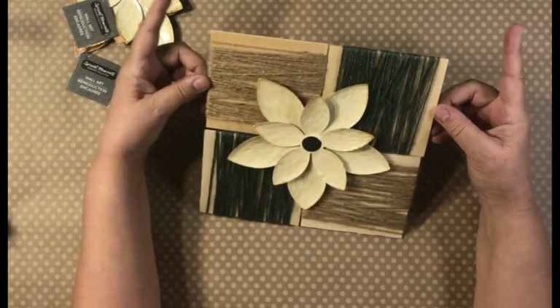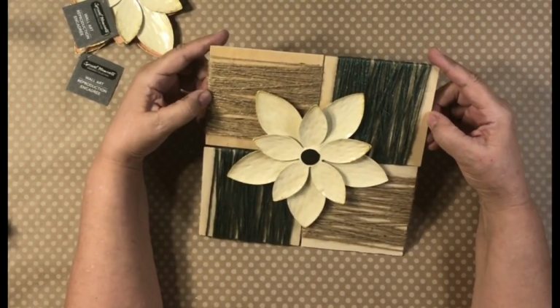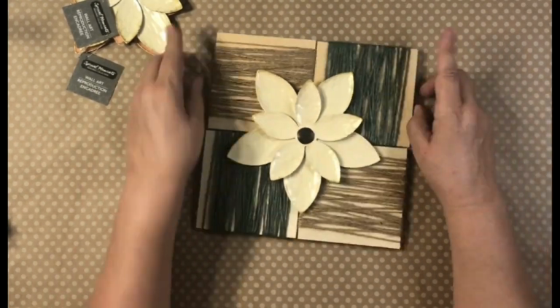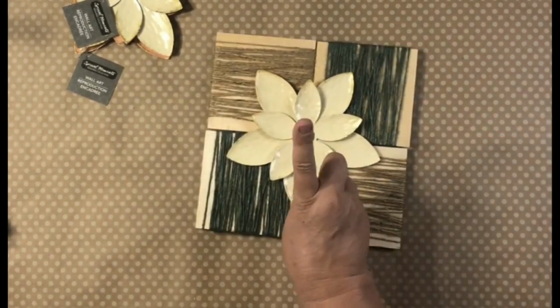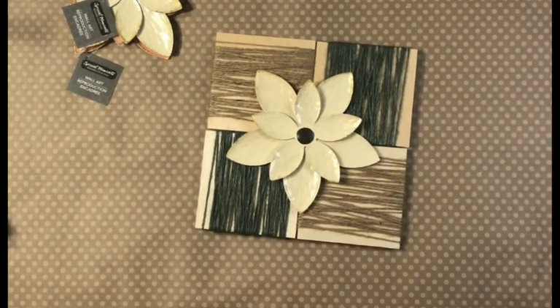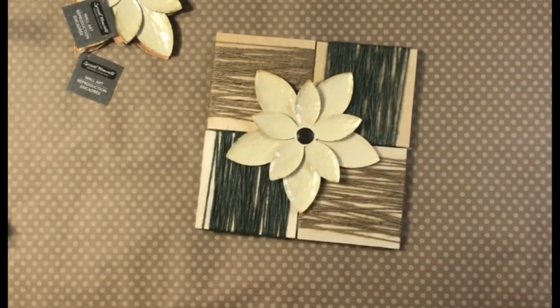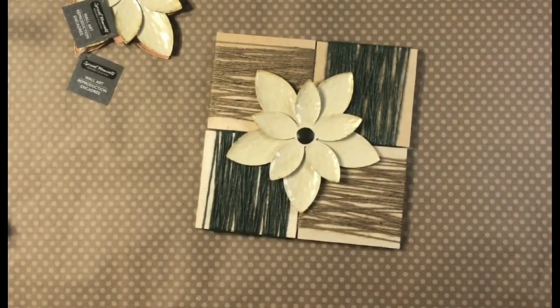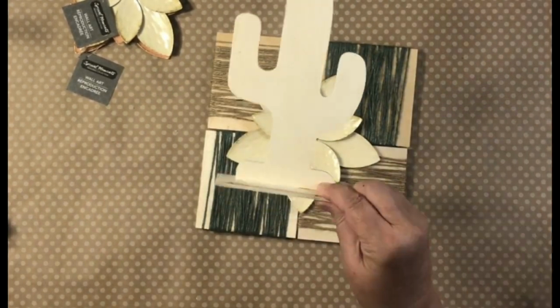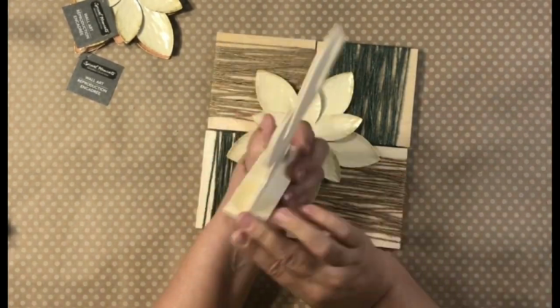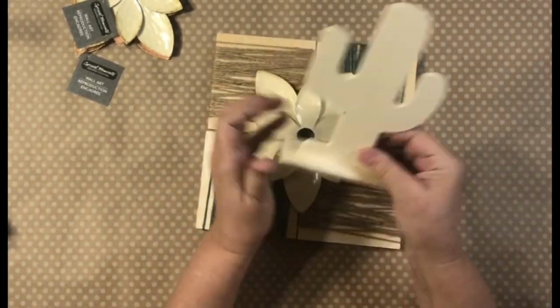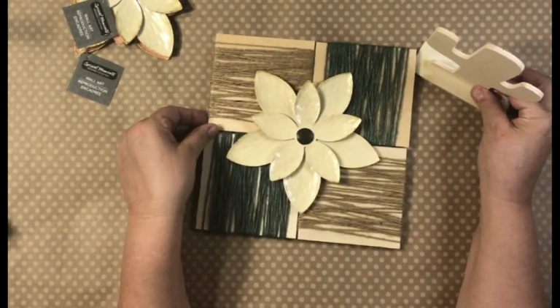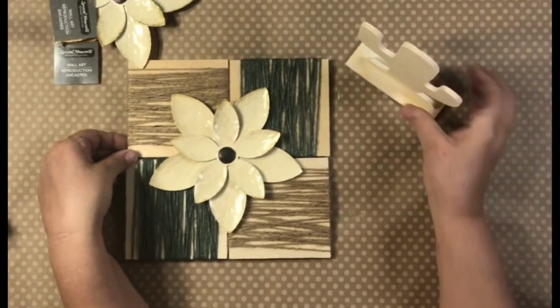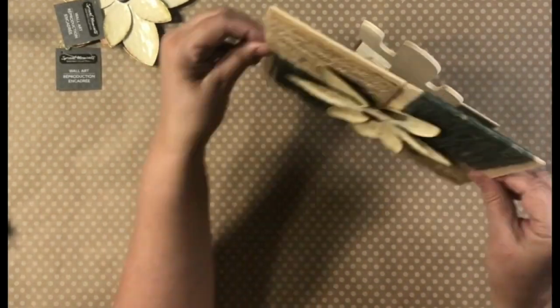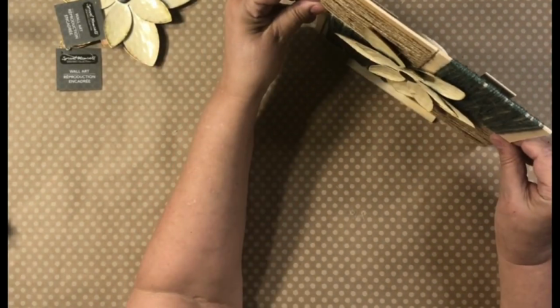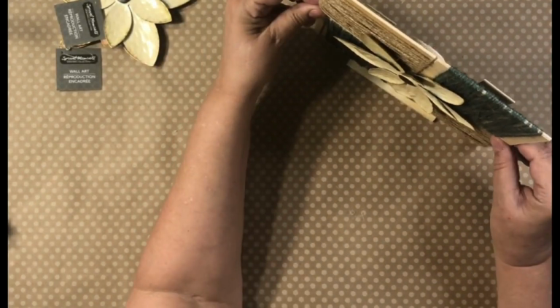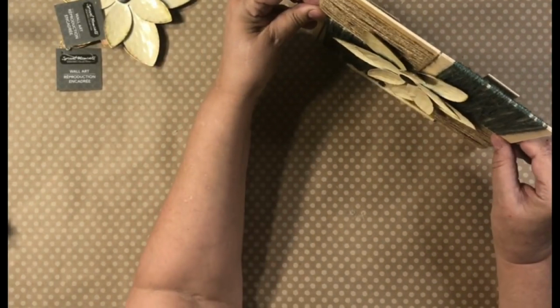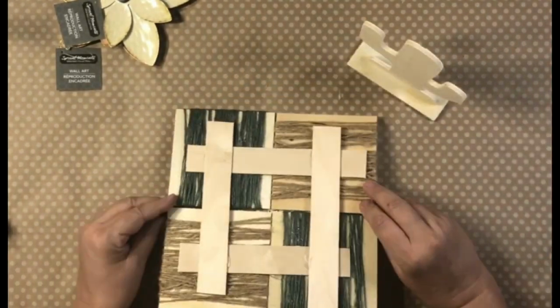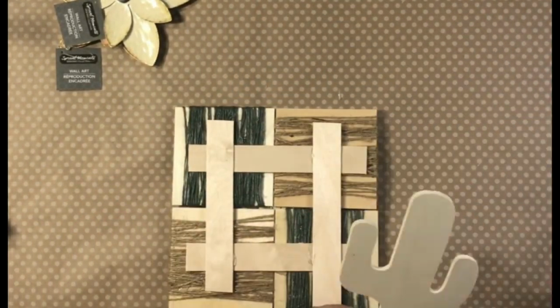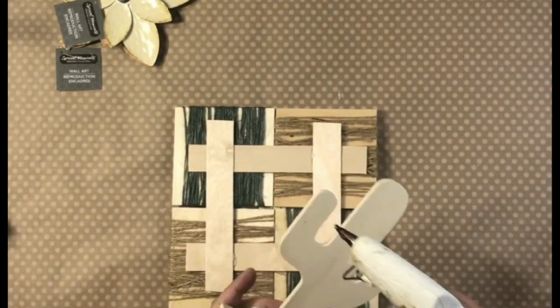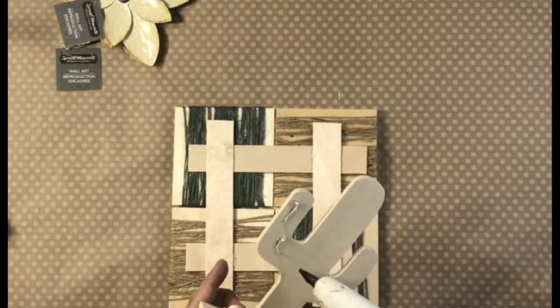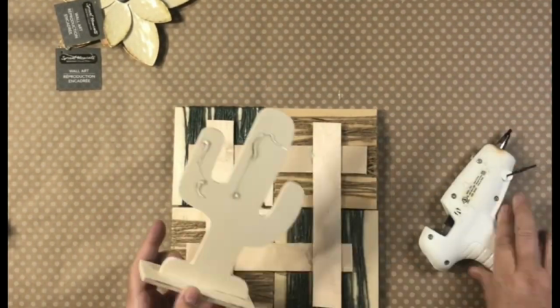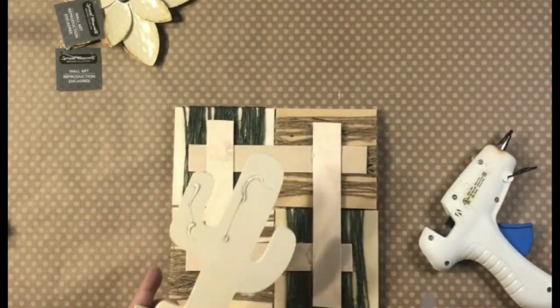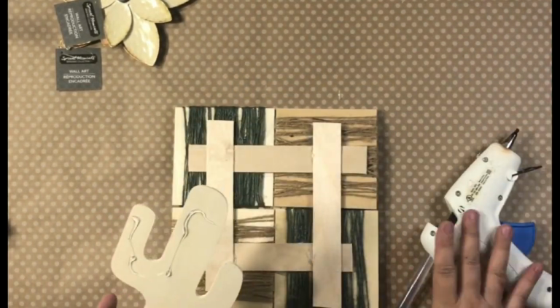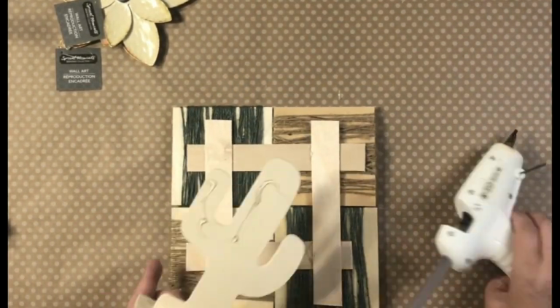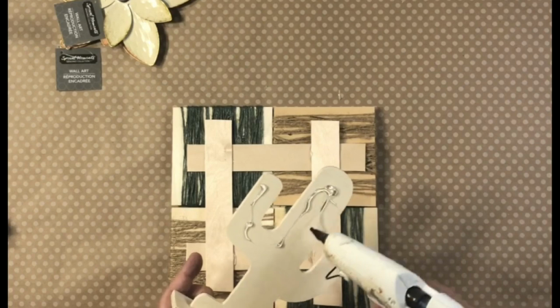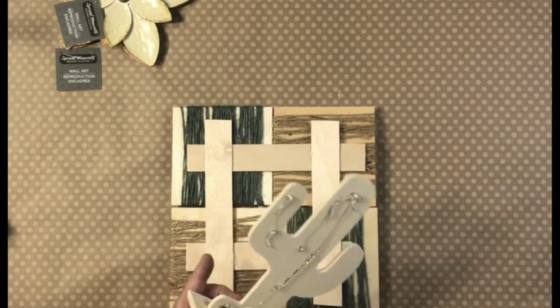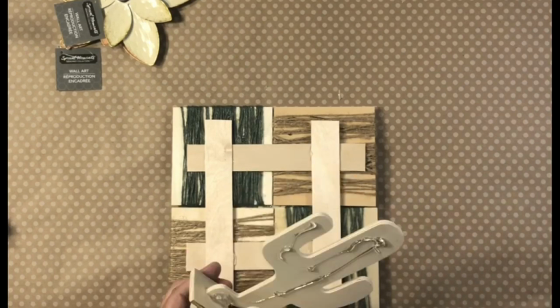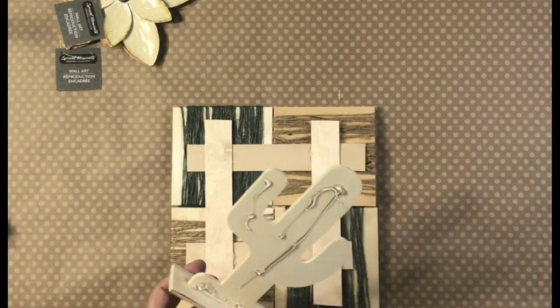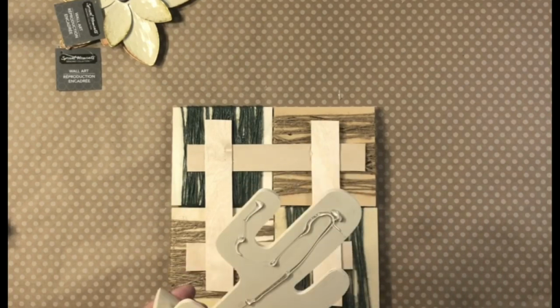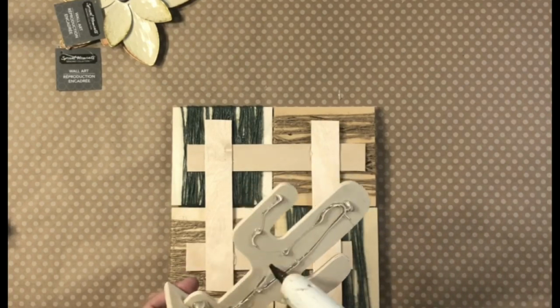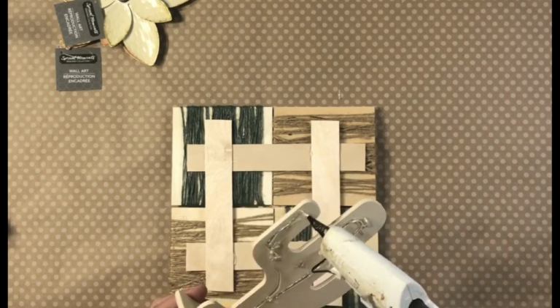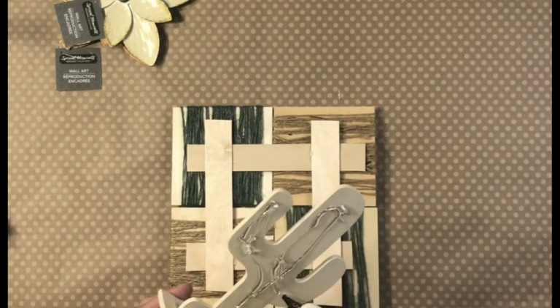You can use as many squares as you like and just make it a bigger piece. You can make it a wall hanging. I just love that technique of wrapping one way and then wrapping another.